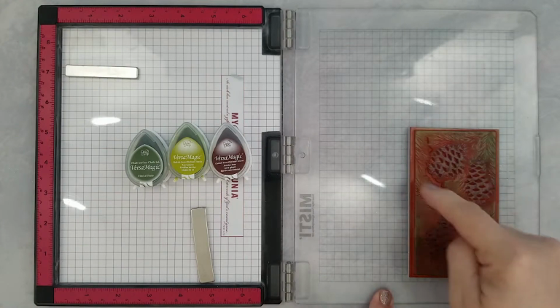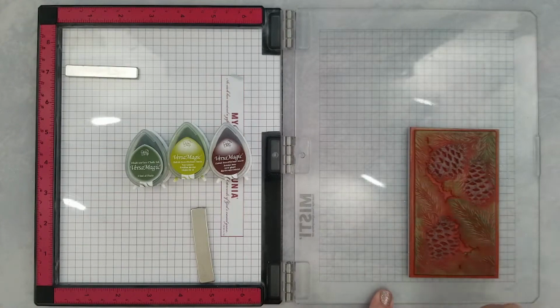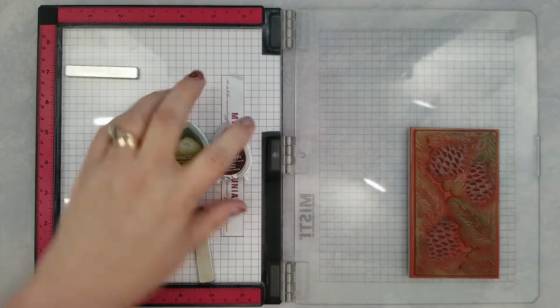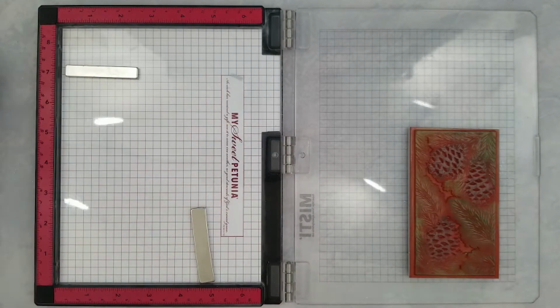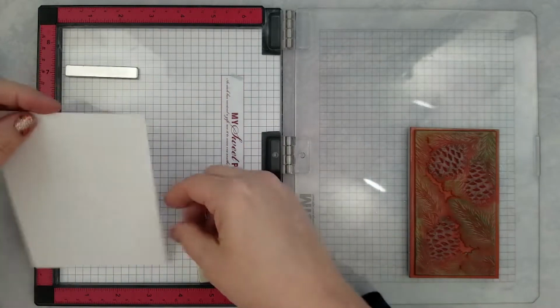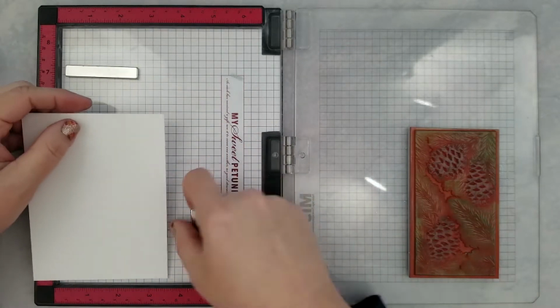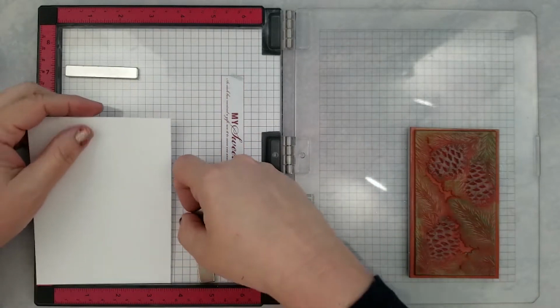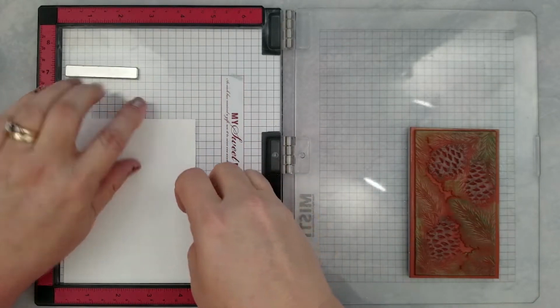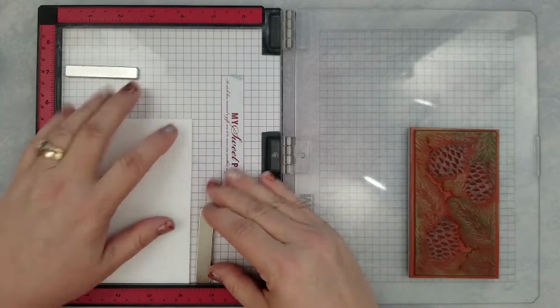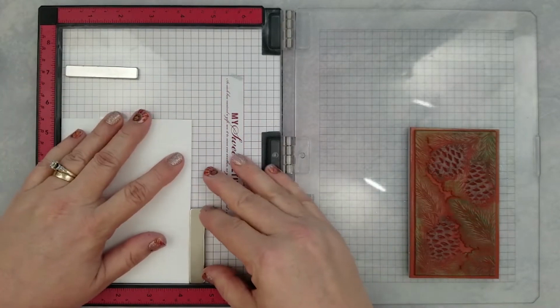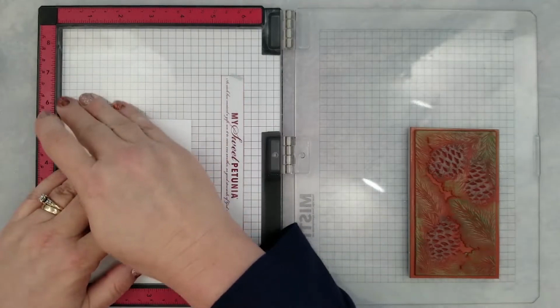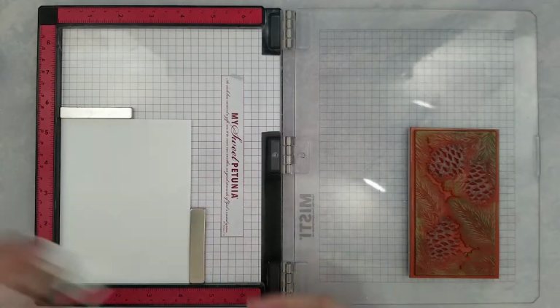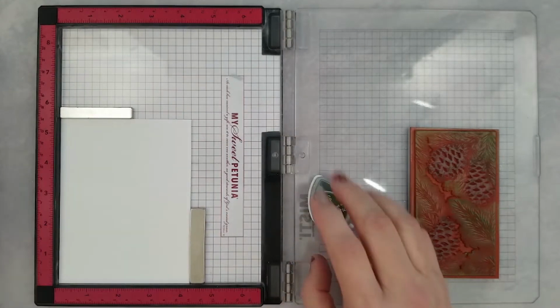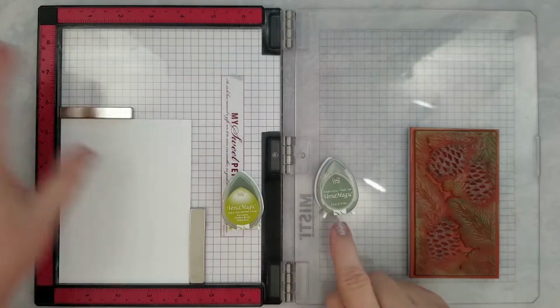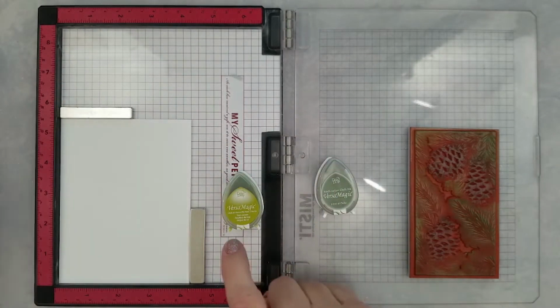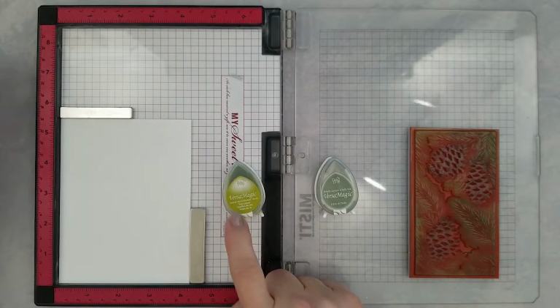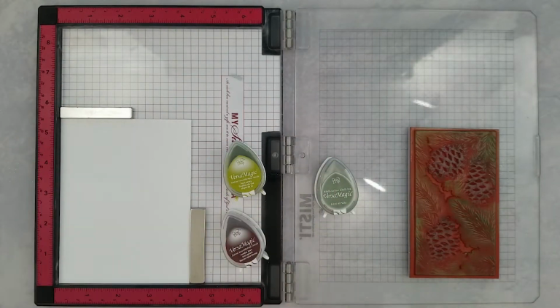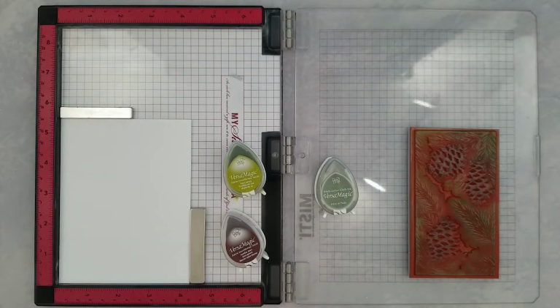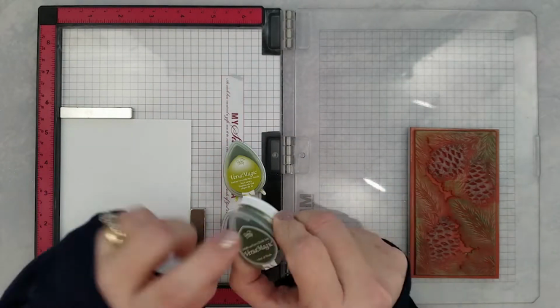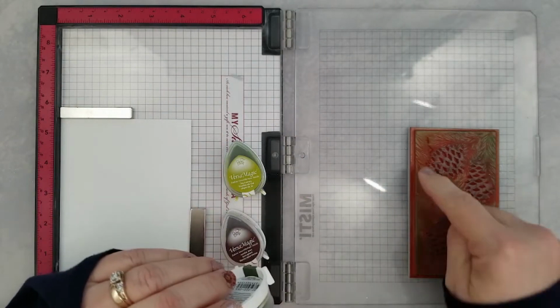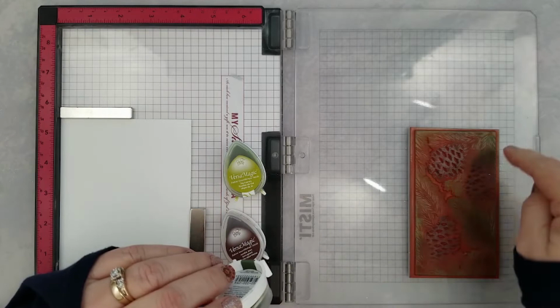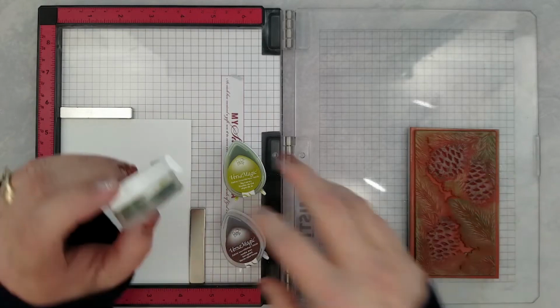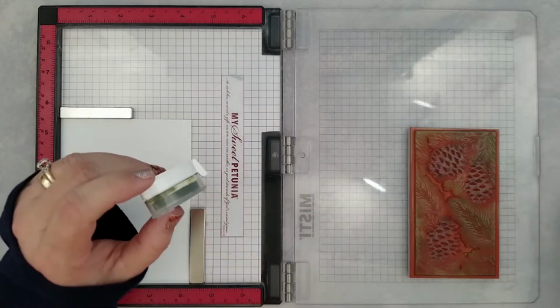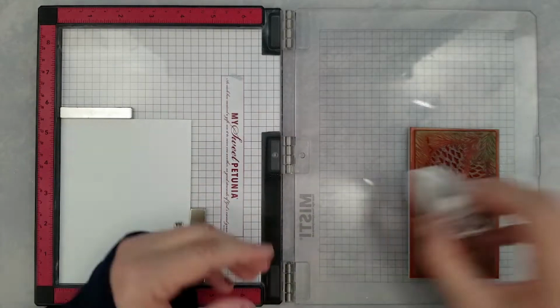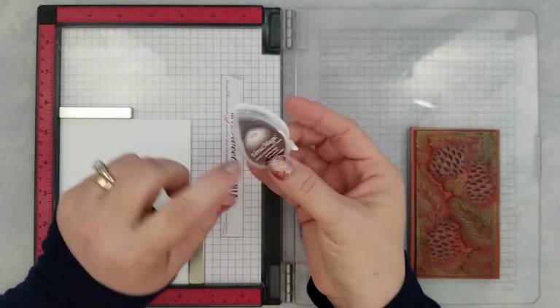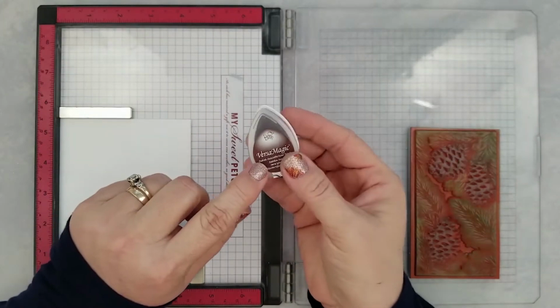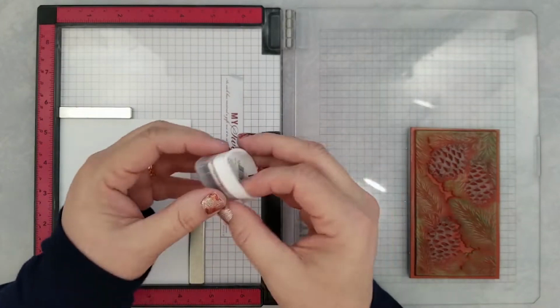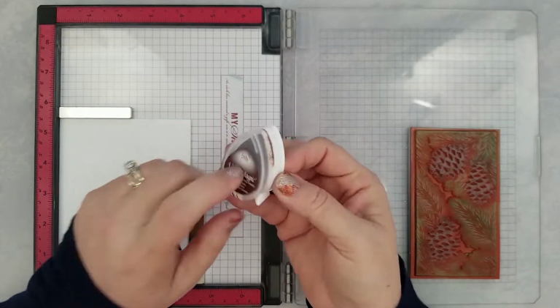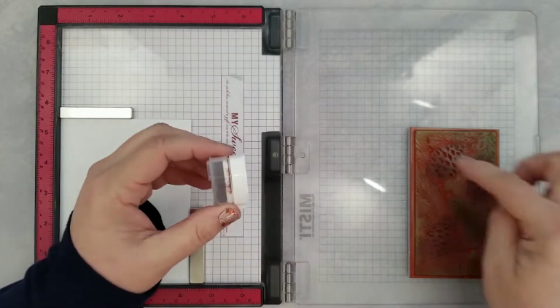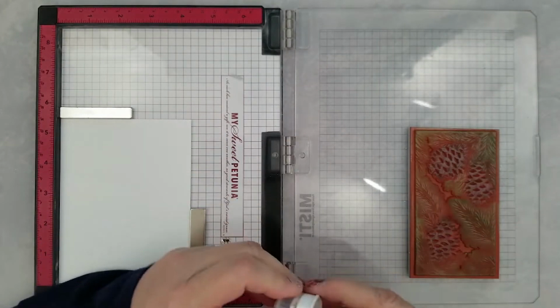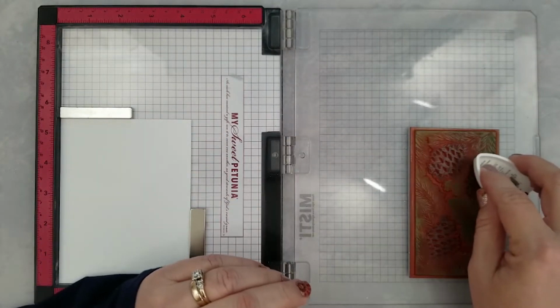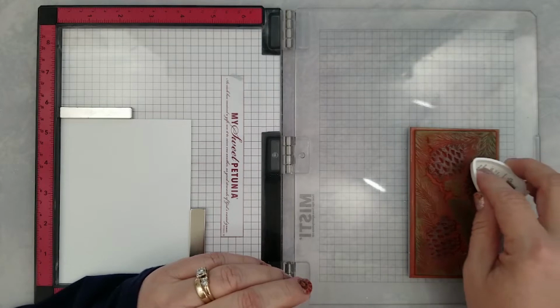We are going to do some re-stamping — repeat stamping — so be sure you have some type of positioning tool. I'm using Versamagic inks. I love these, and the little dew drops especially.